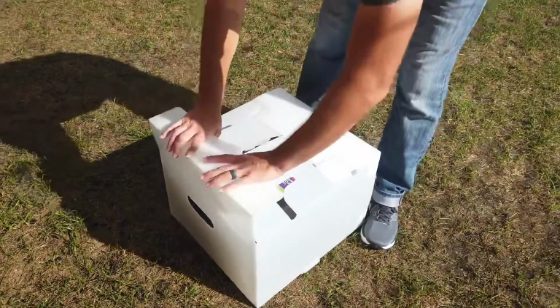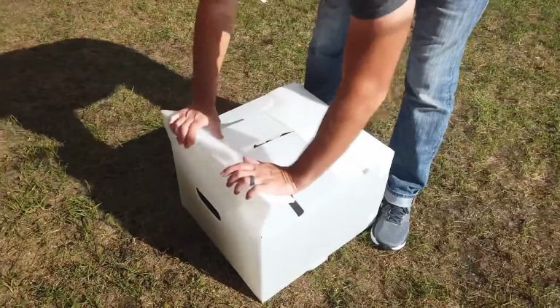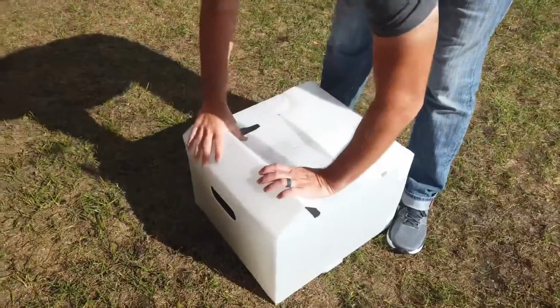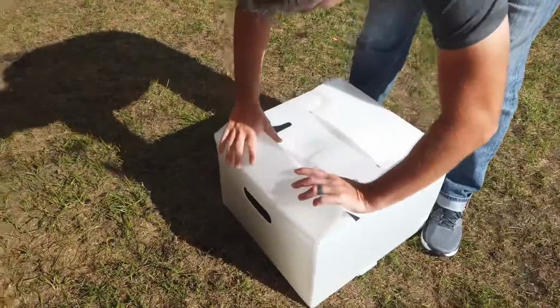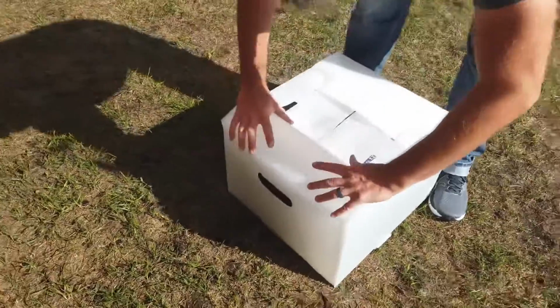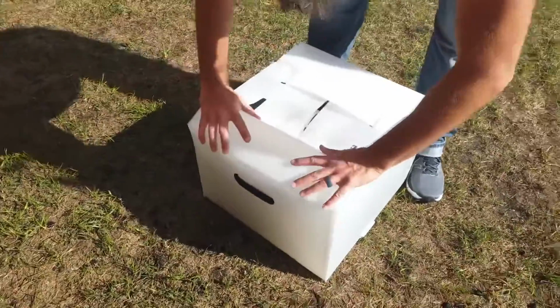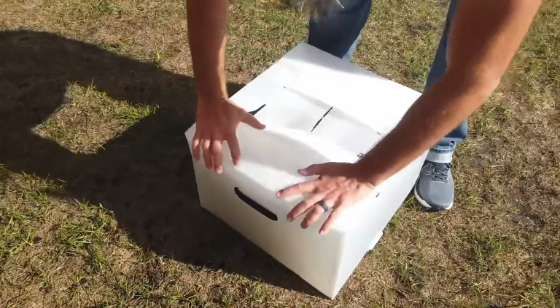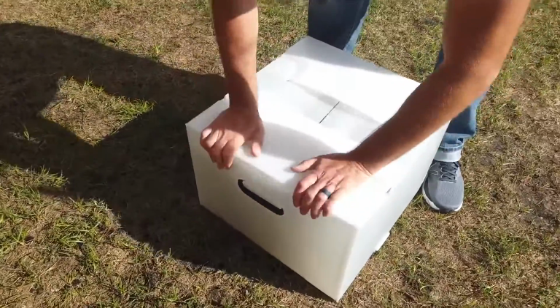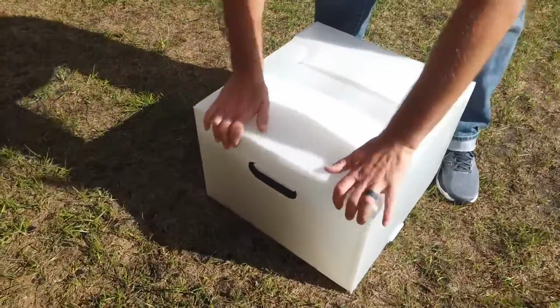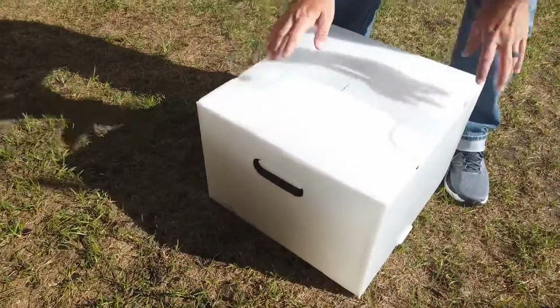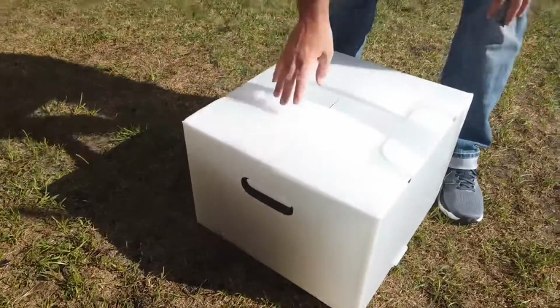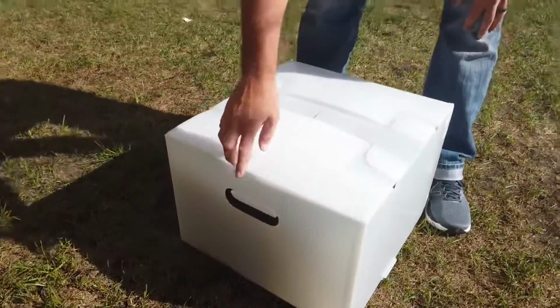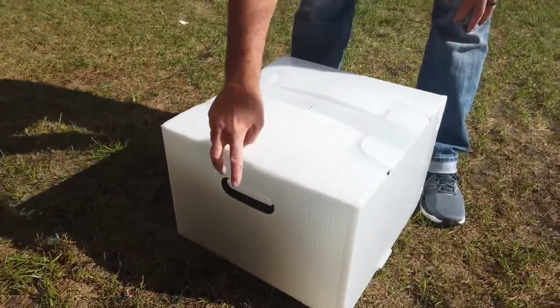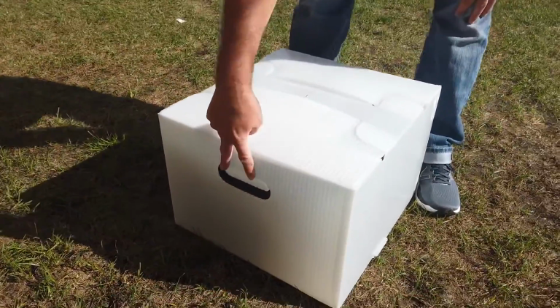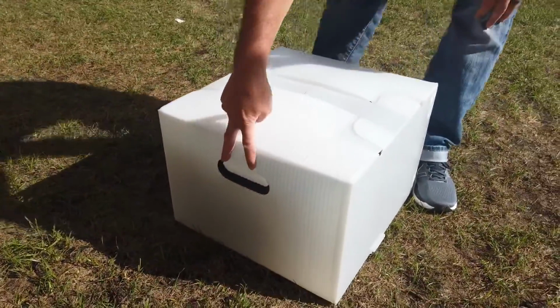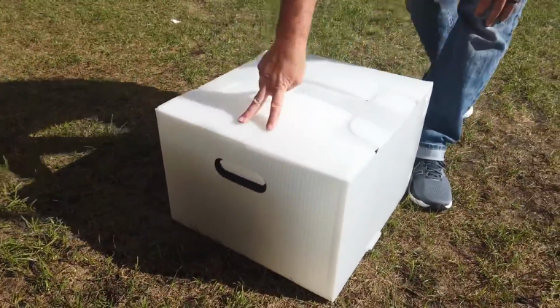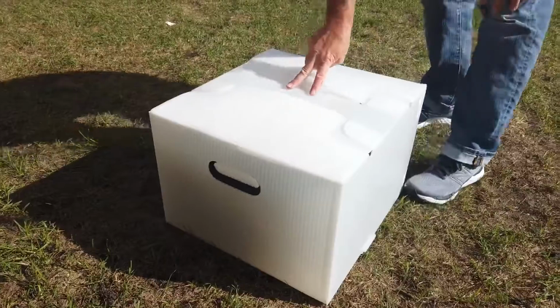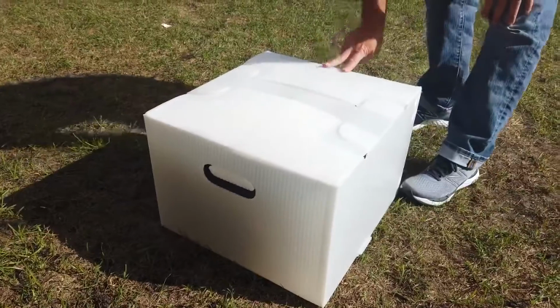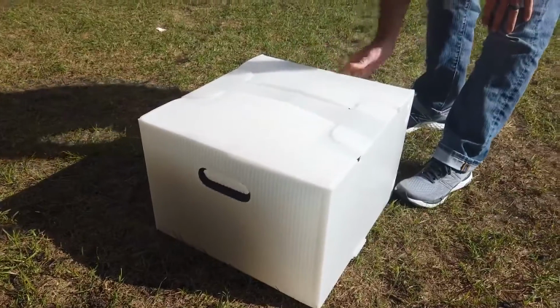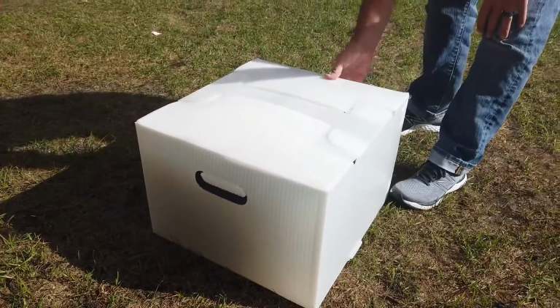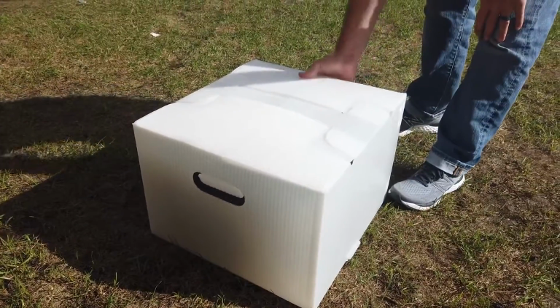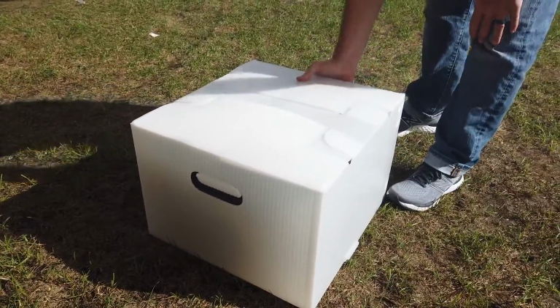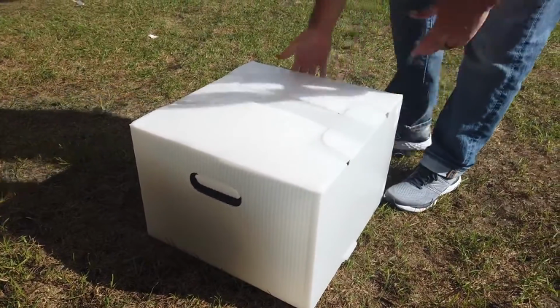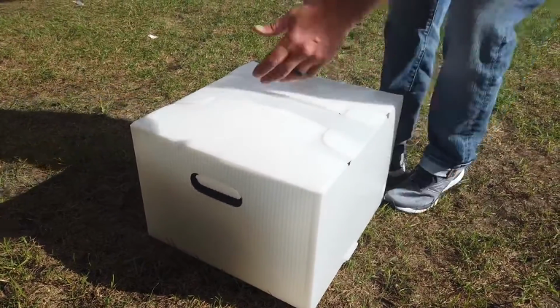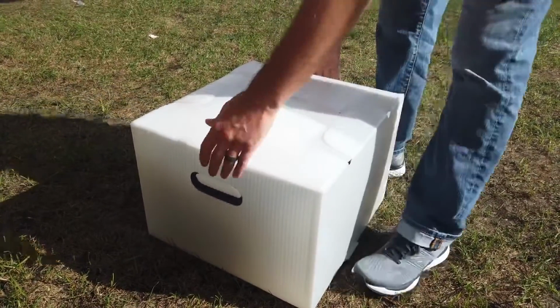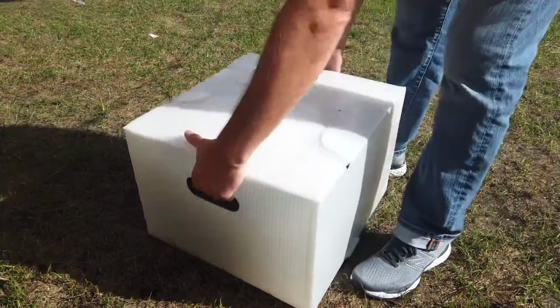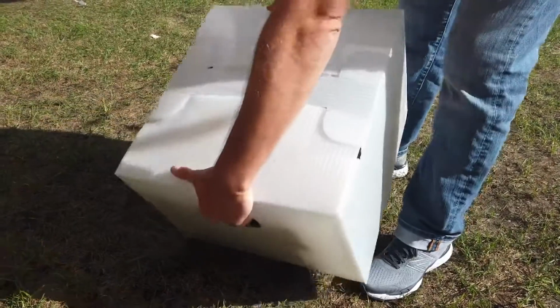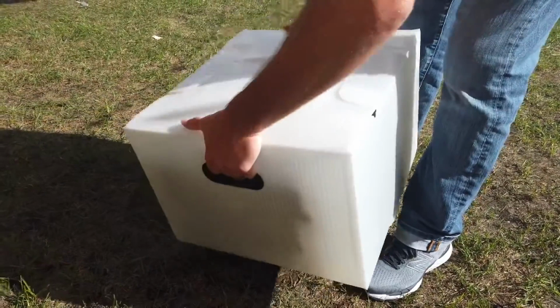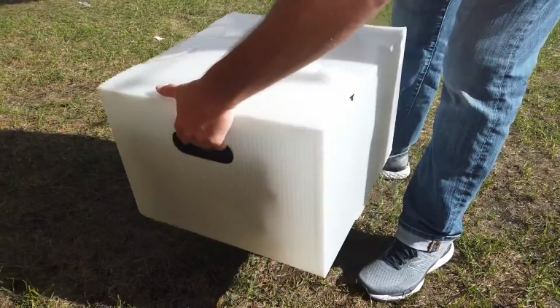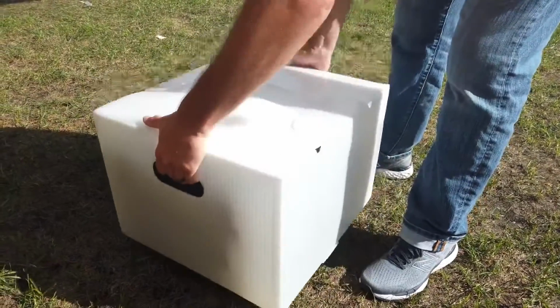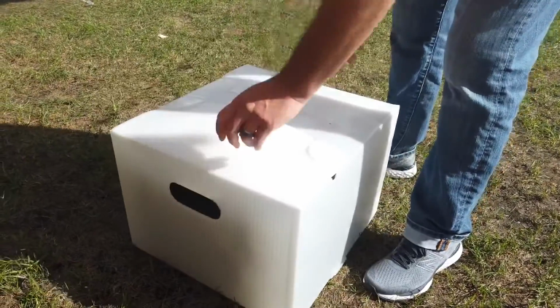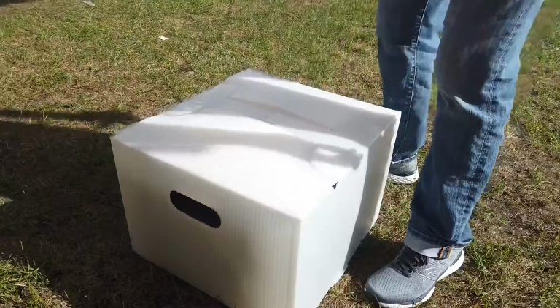And if you're shipping UPS, you want to run a piece of packing tape across here. If you're doing any other shipping, you're ready to go just like that.